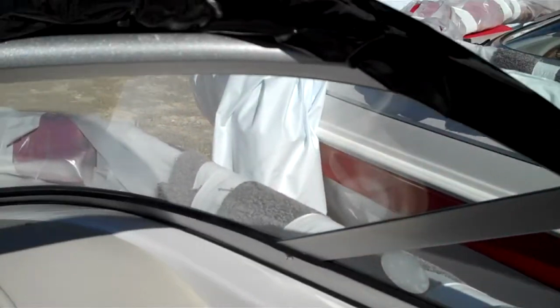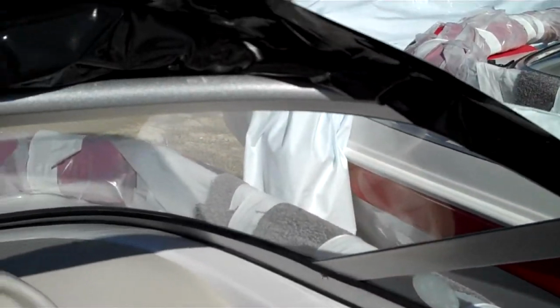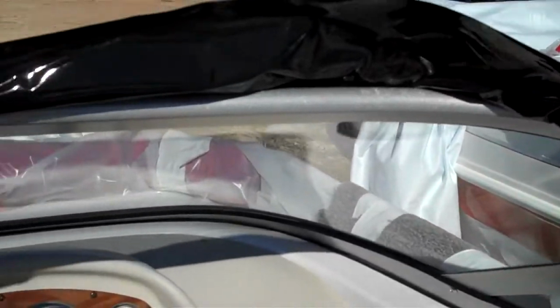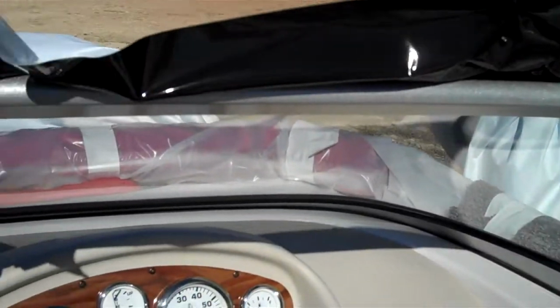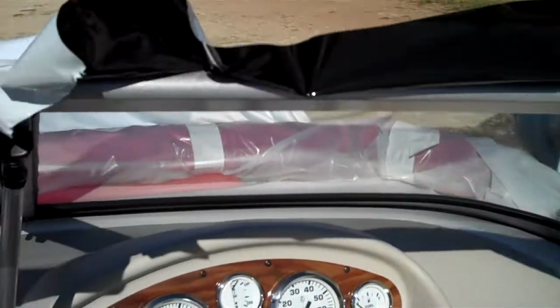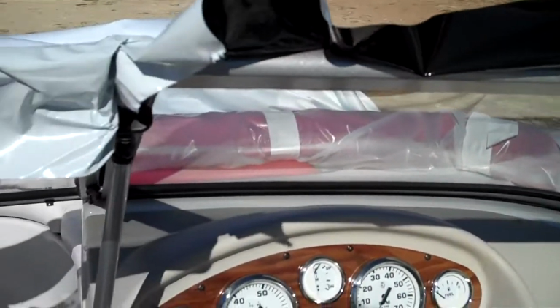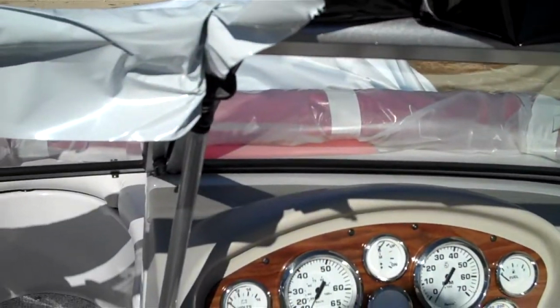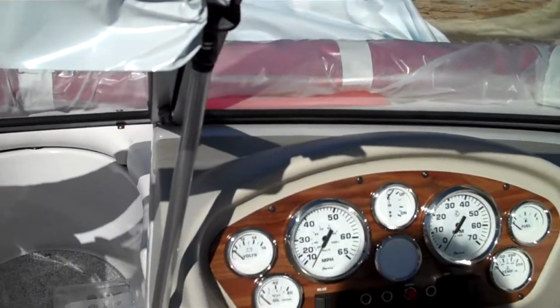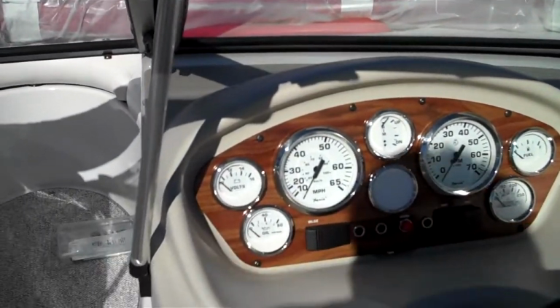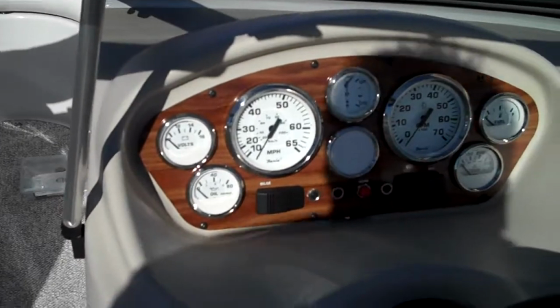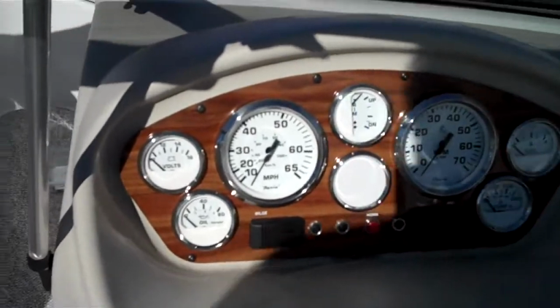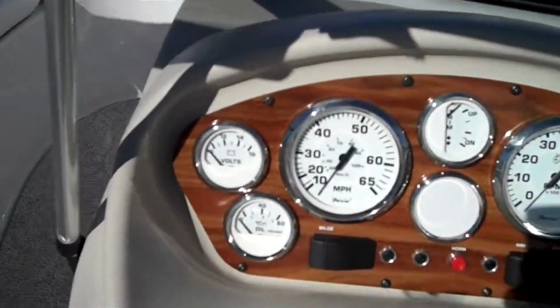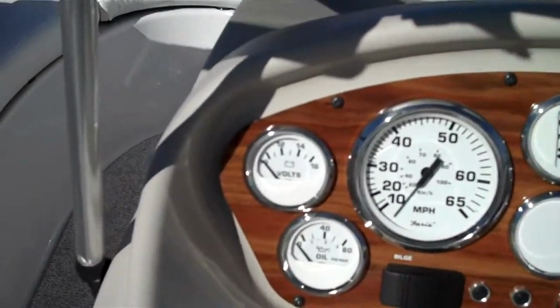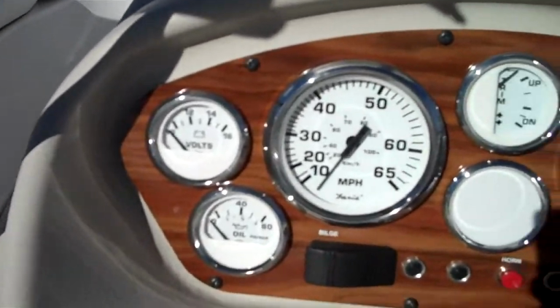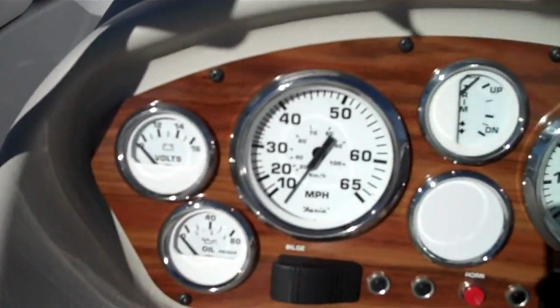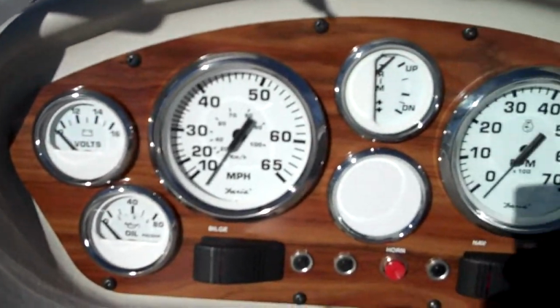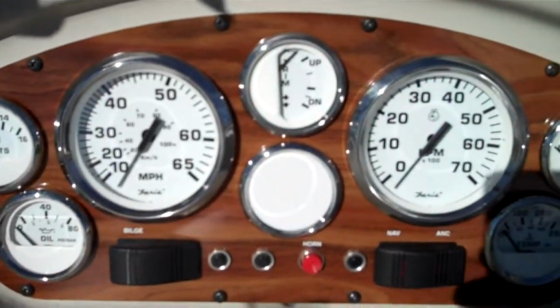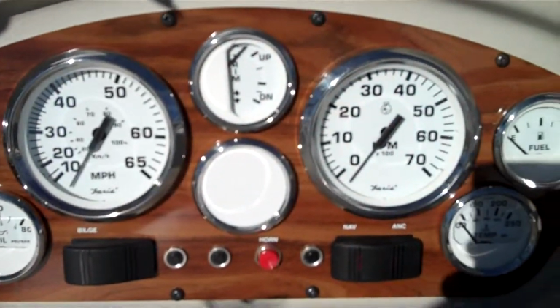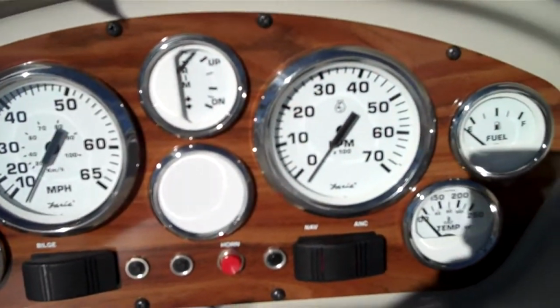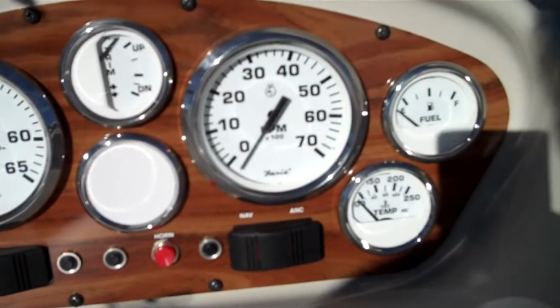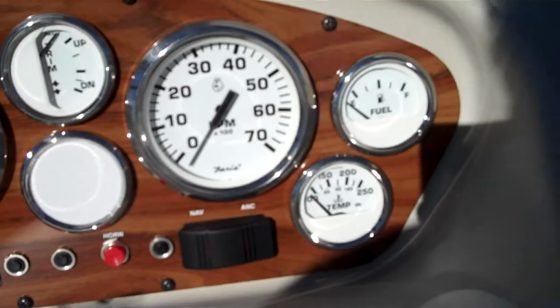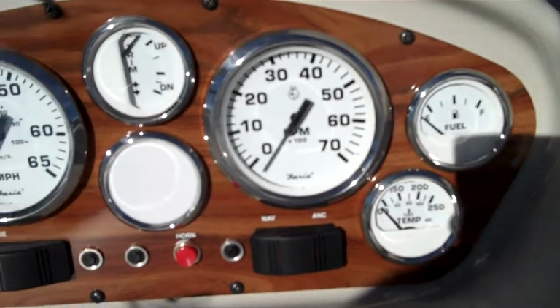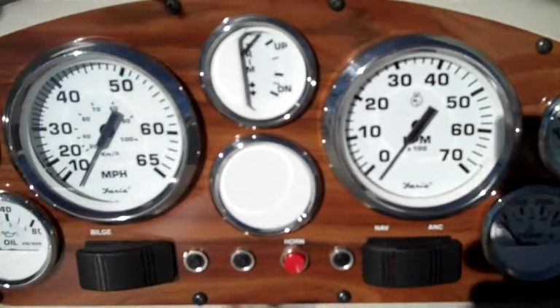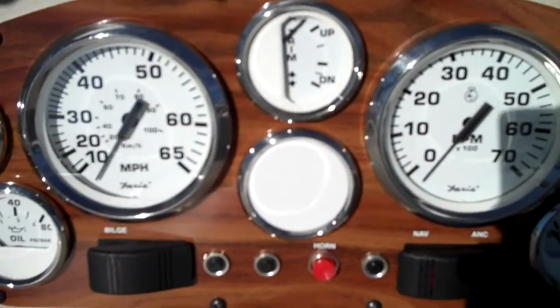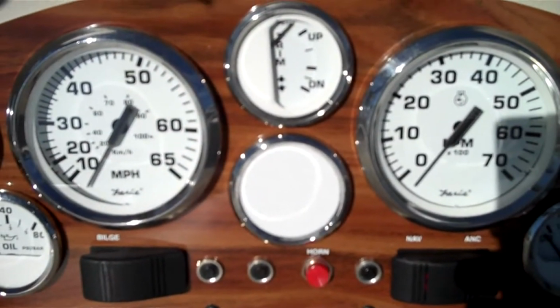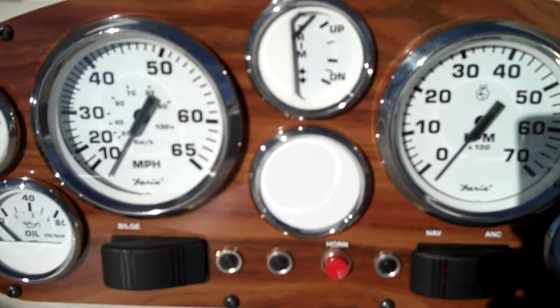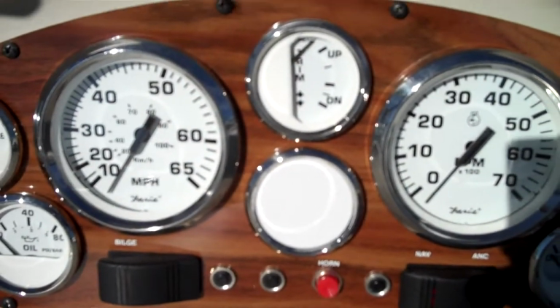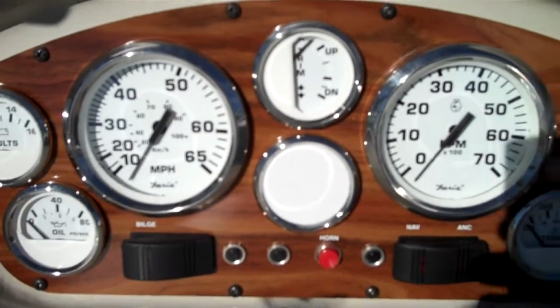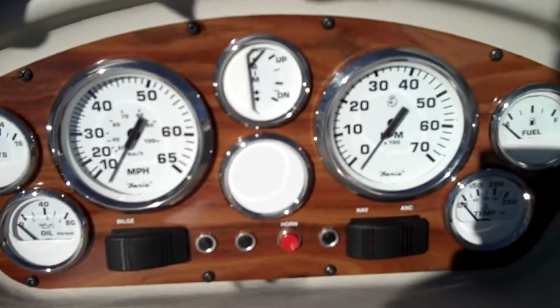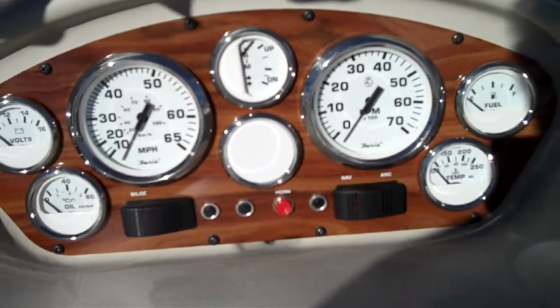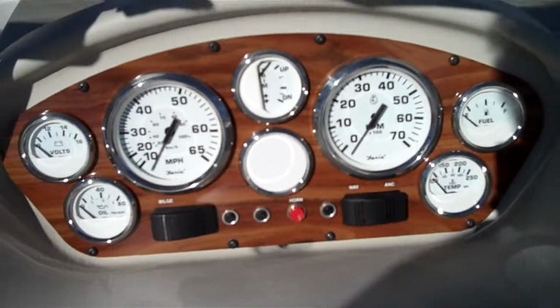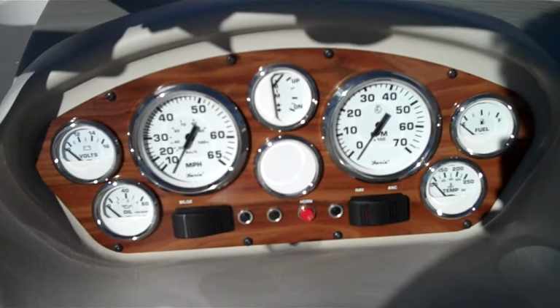You're going to see some tape and some shipping aids in the video because these boats literally just came off the factory truck. But here's the gauge cluster — got an empty plug right in the middle, which is a great place to put in a digital depth finder if you desired.